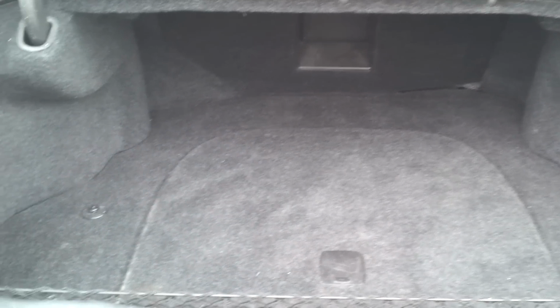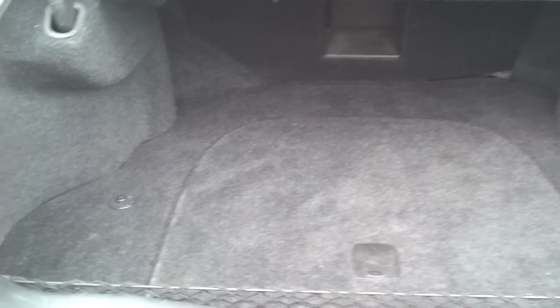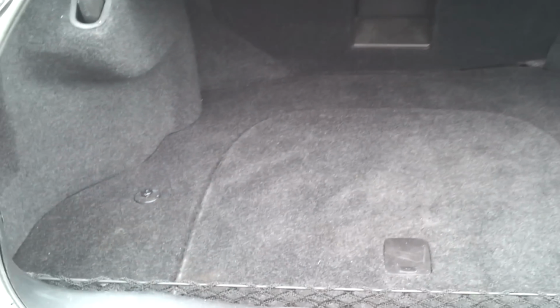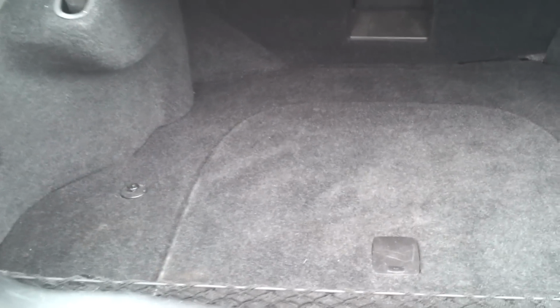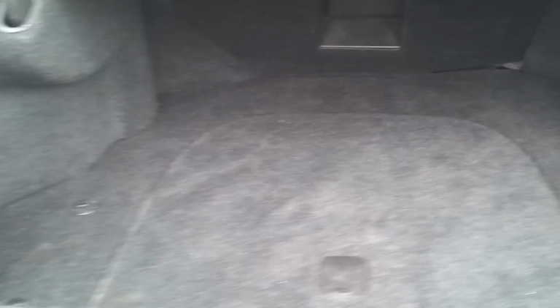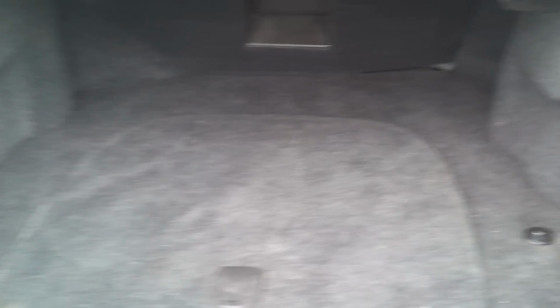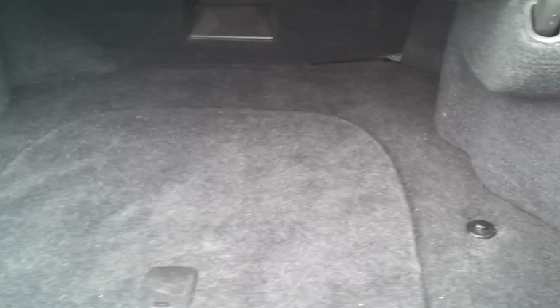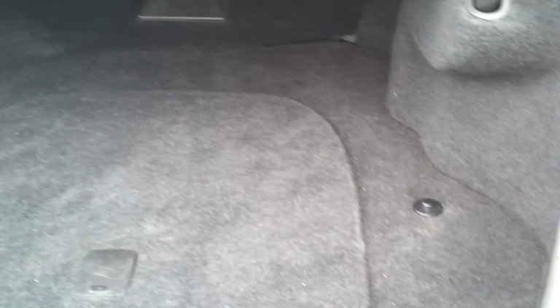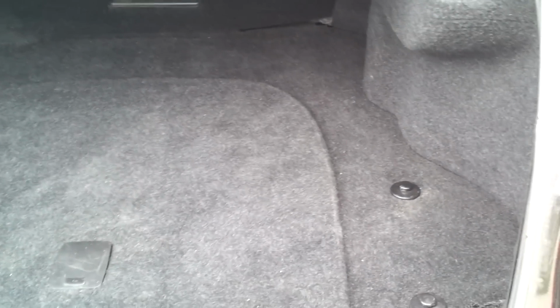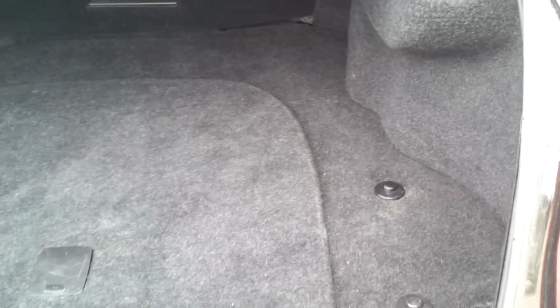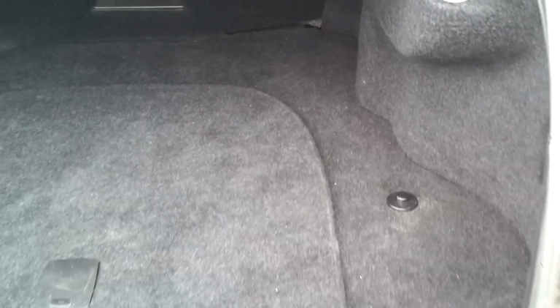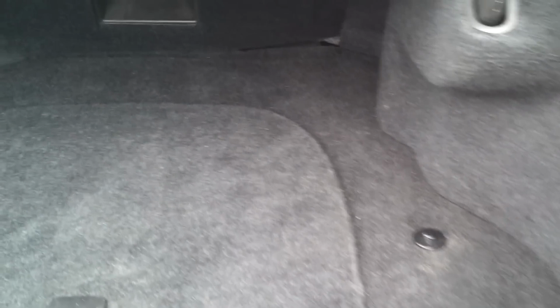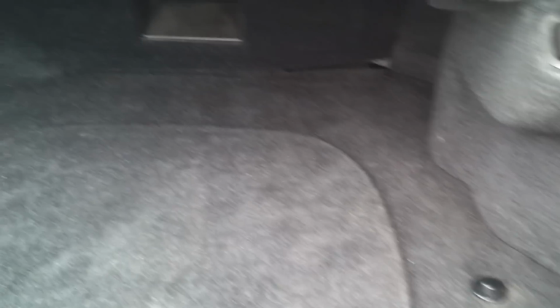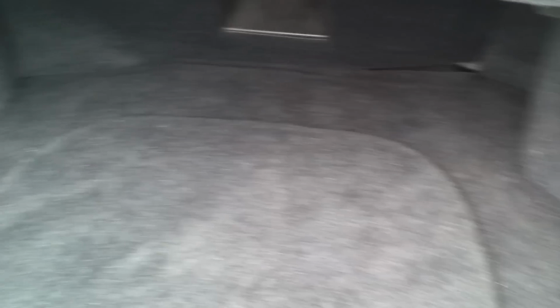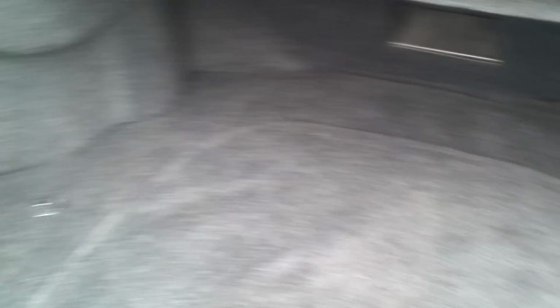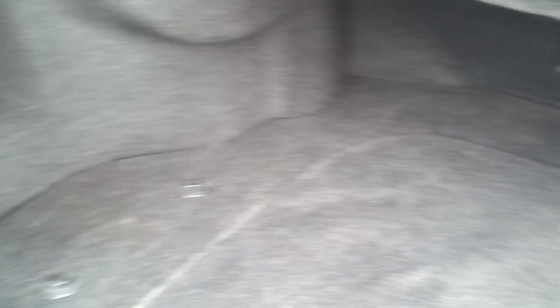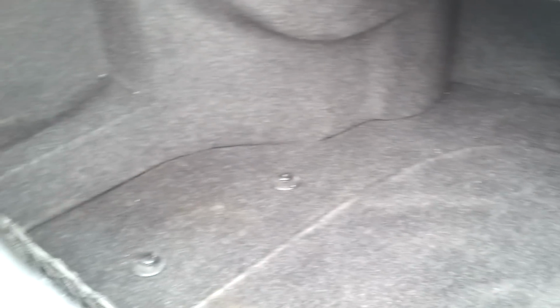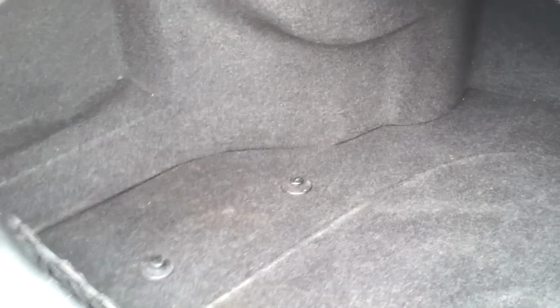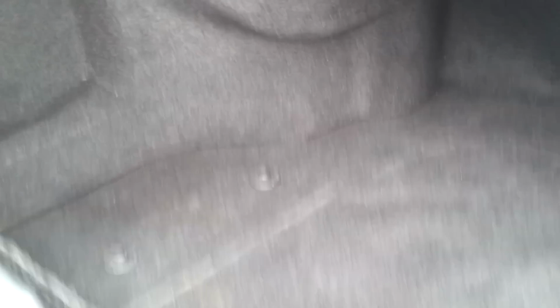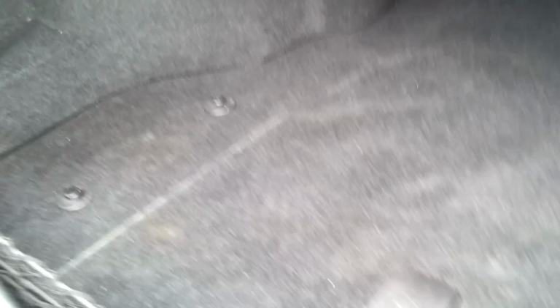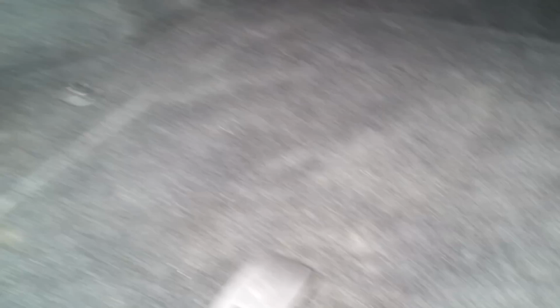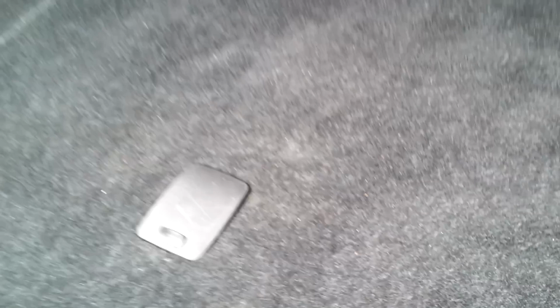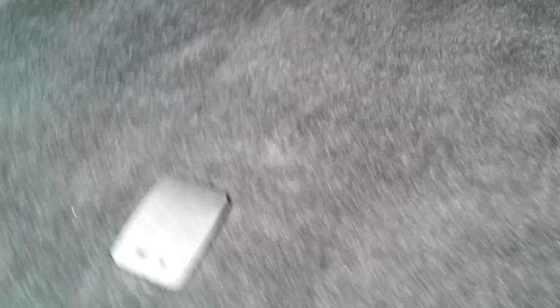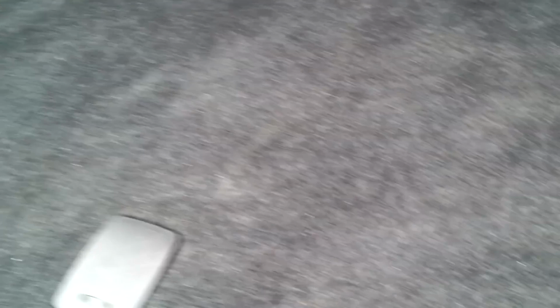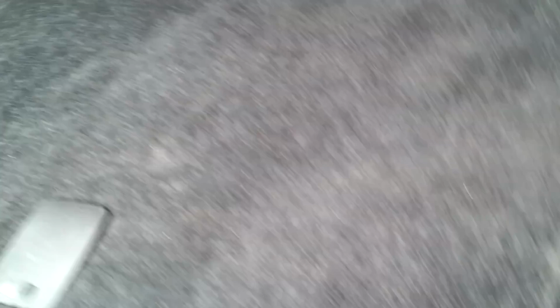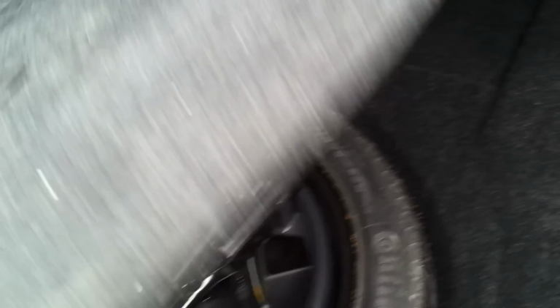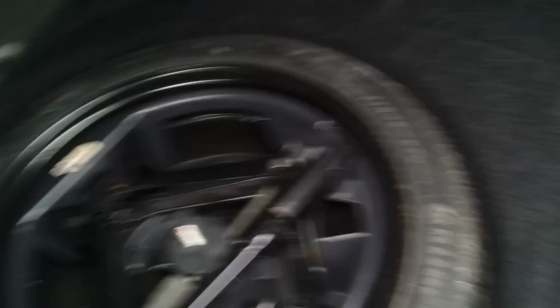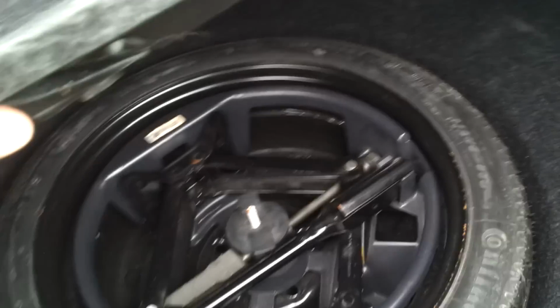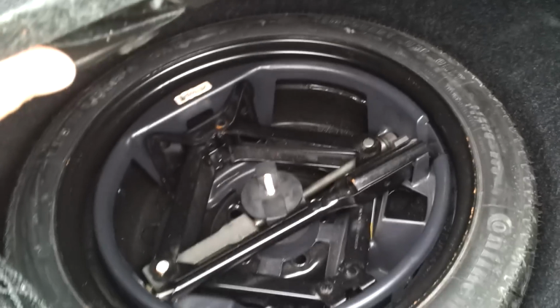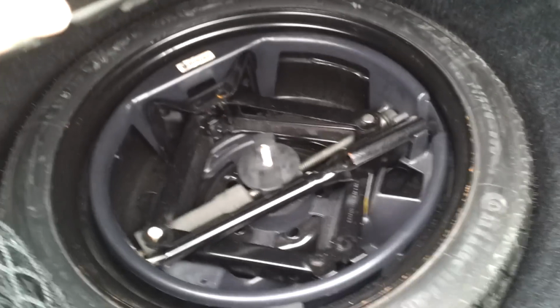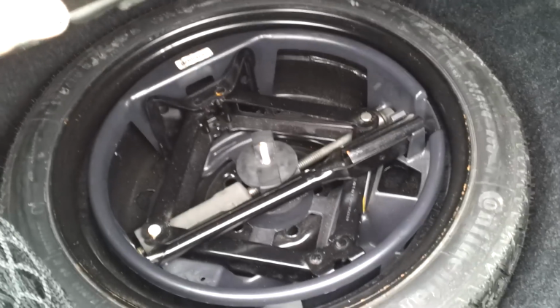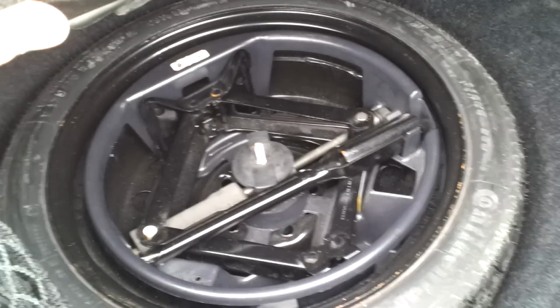Now we're taking a look at the trunk area on this DTS. The trunk area is clean and in great condition. Below you'll find the spare tire and jack.